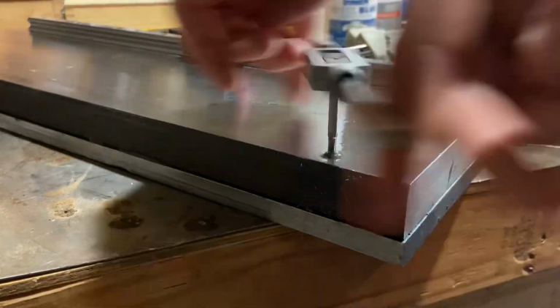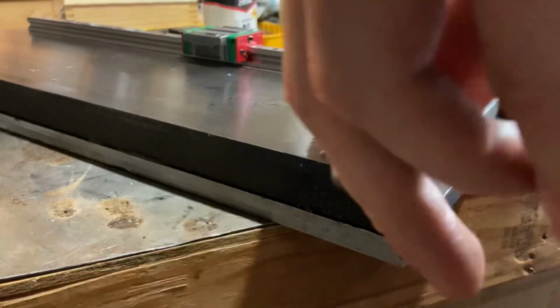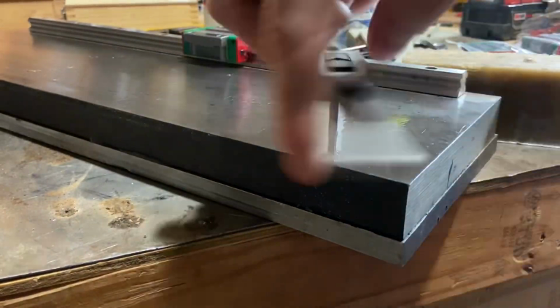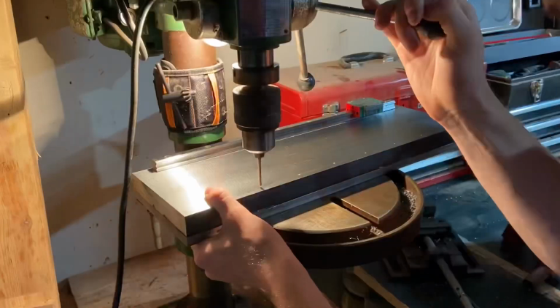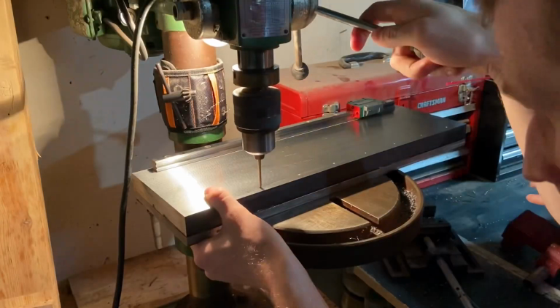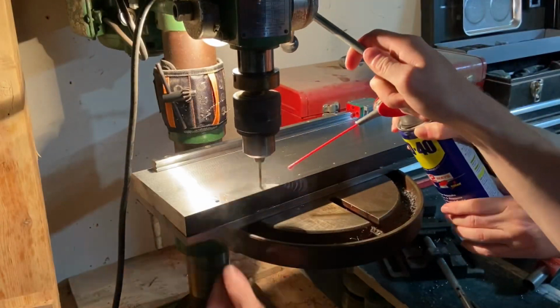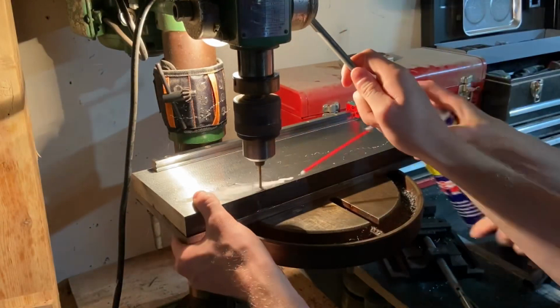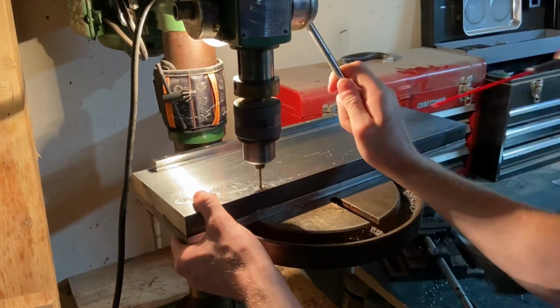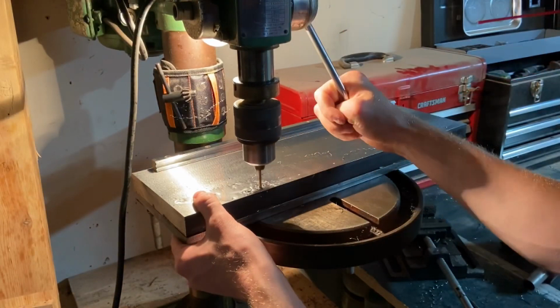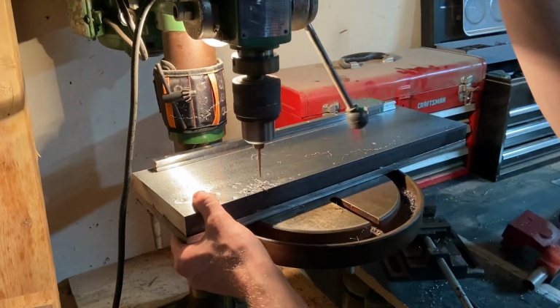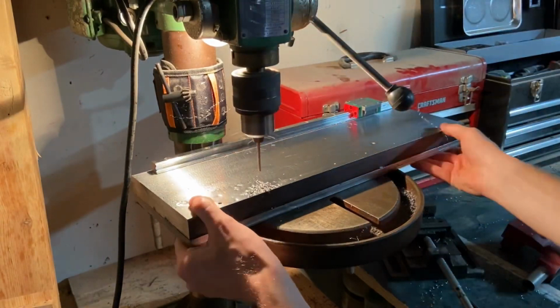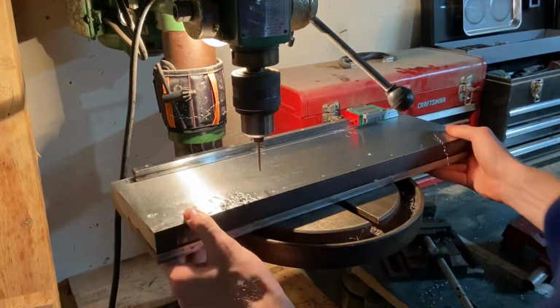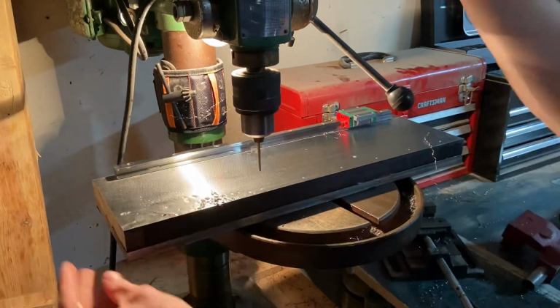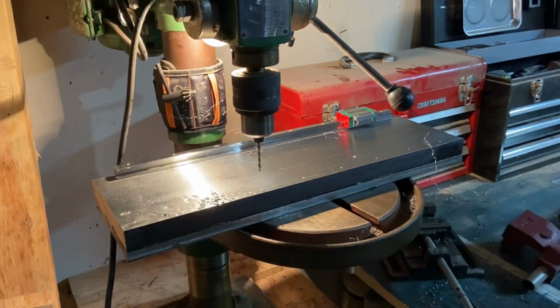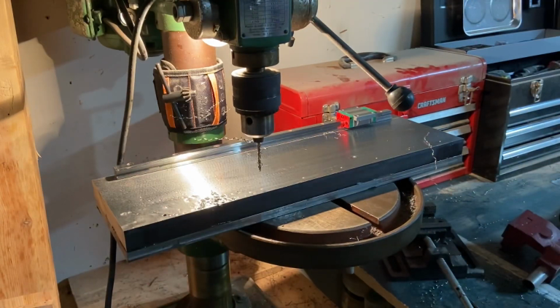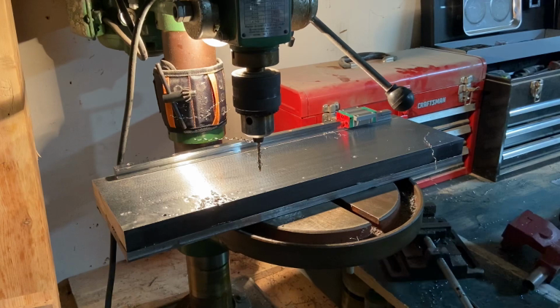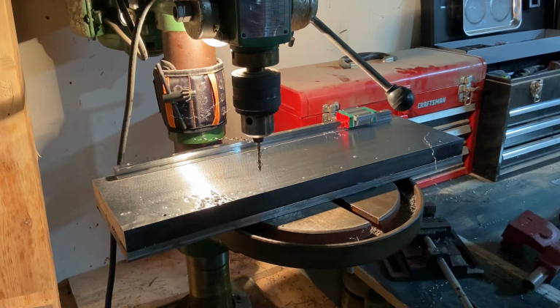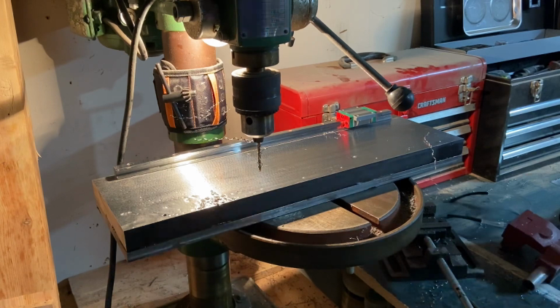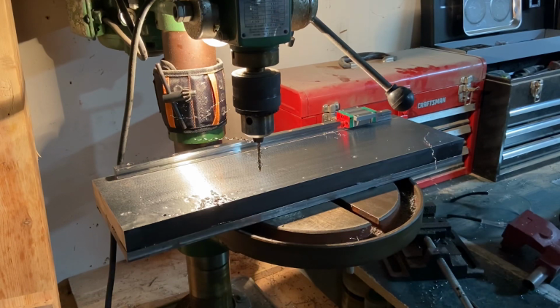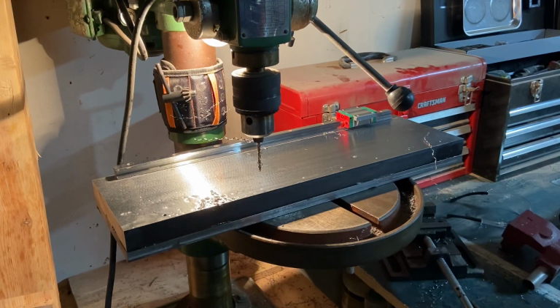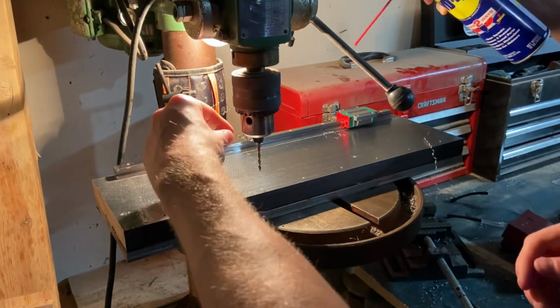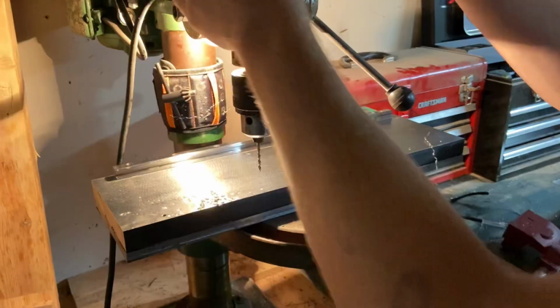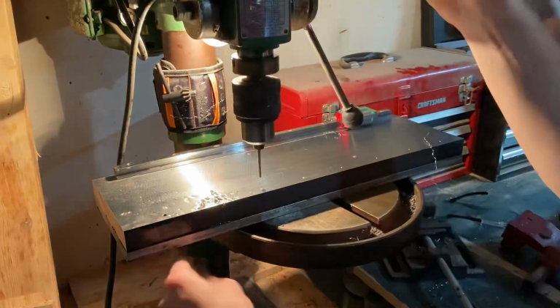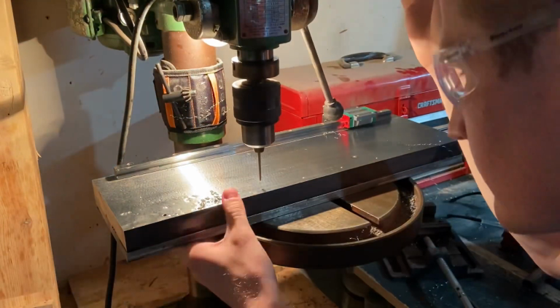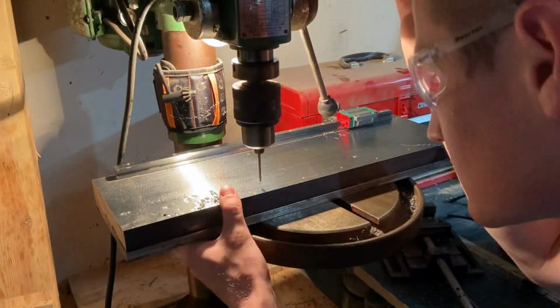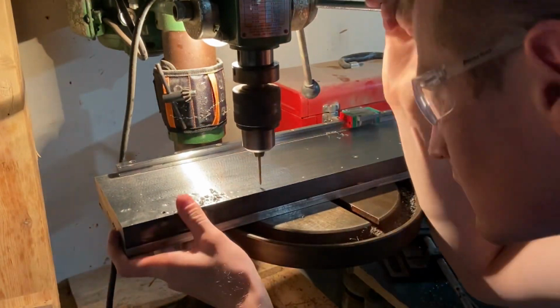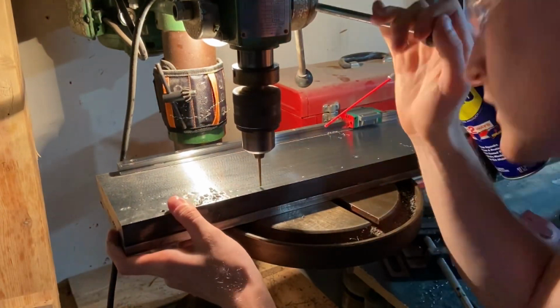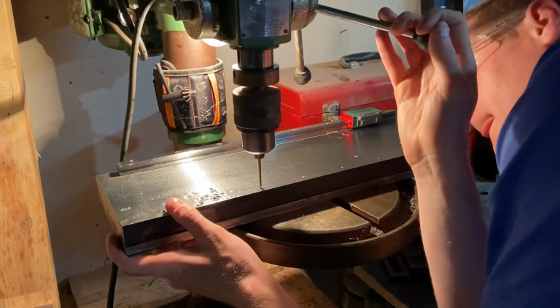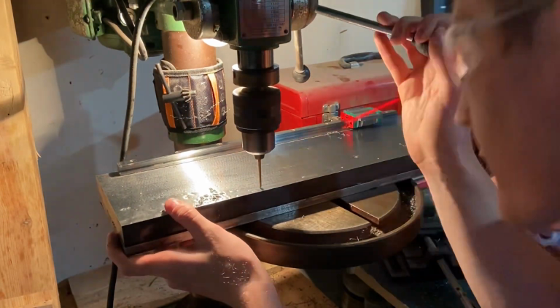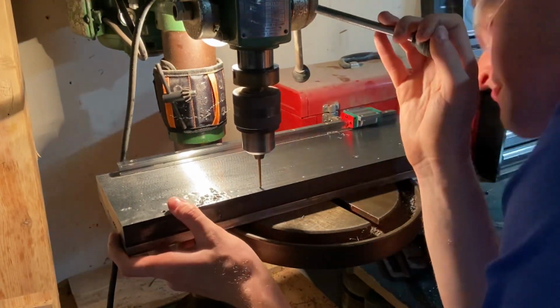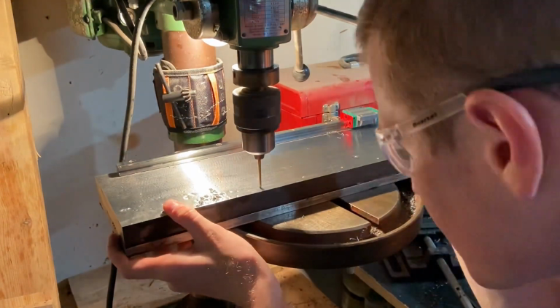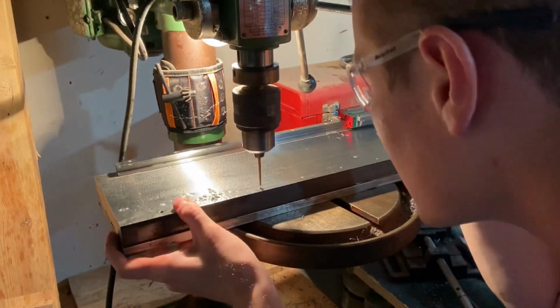After marking all the center holes, I went through and drilled each one, and then I'm going to tap them — and then my second rail will be roughed in.